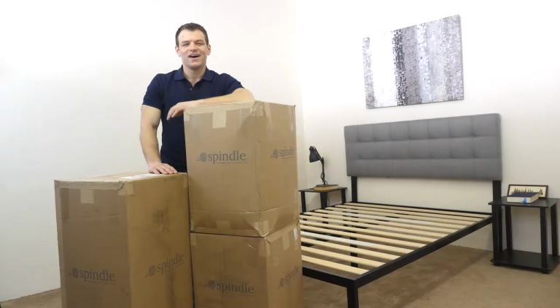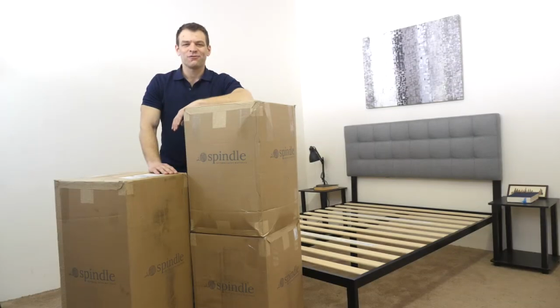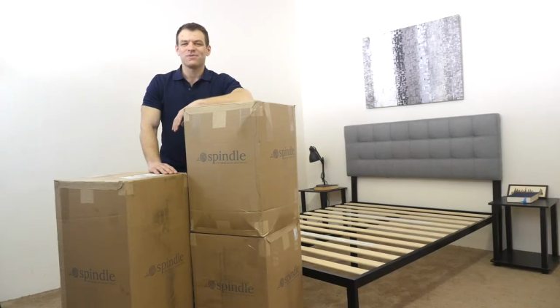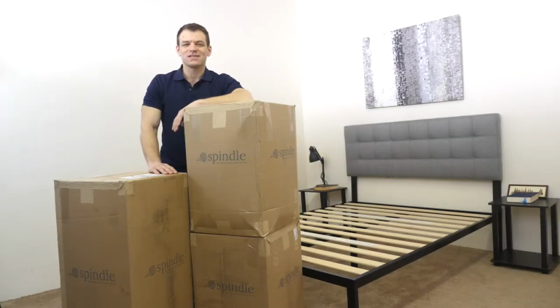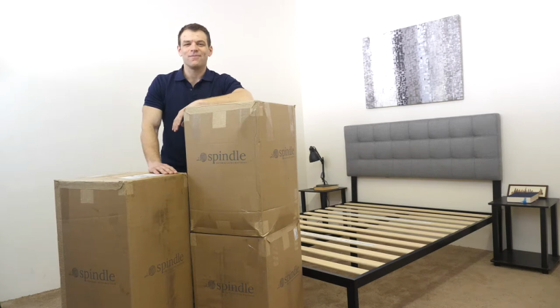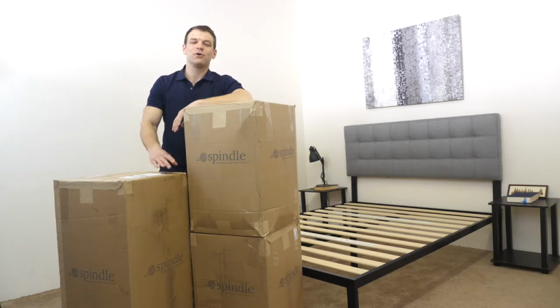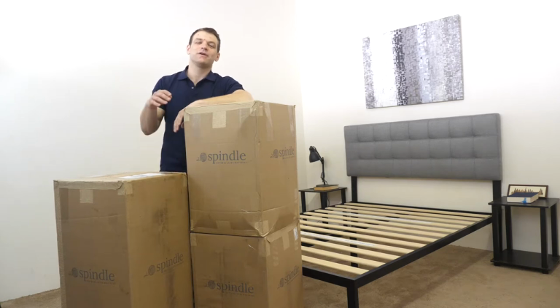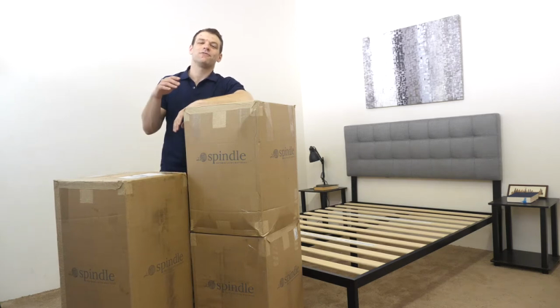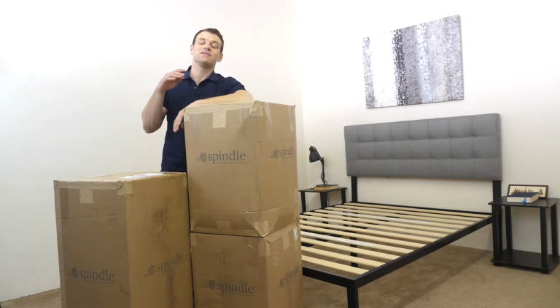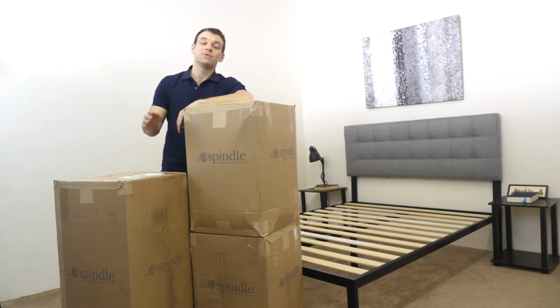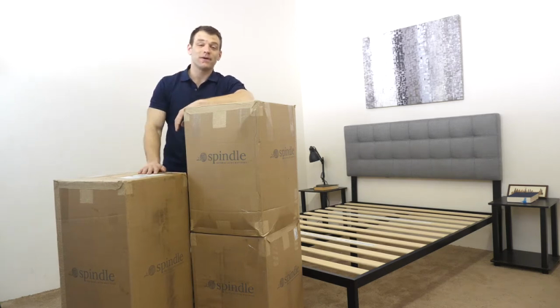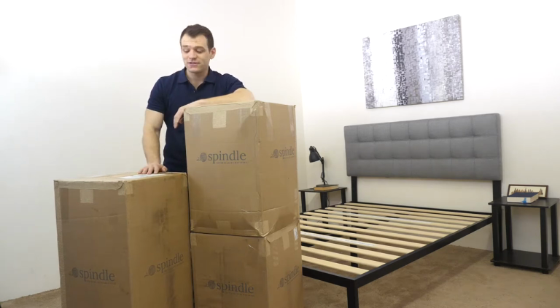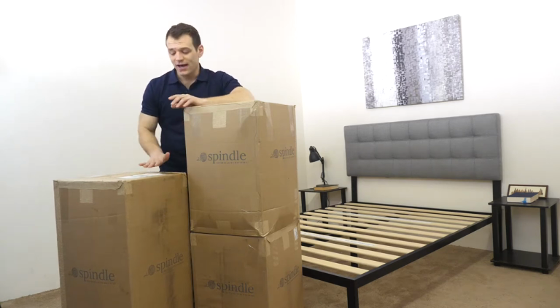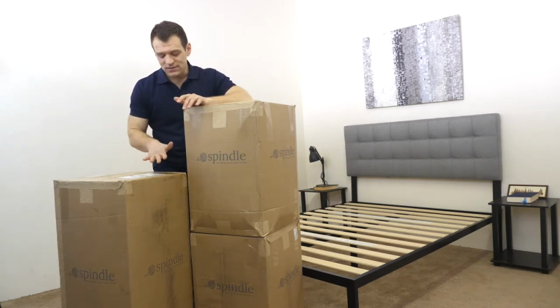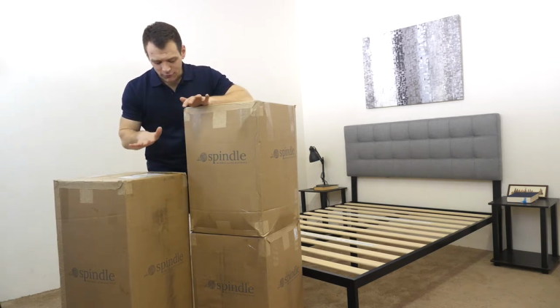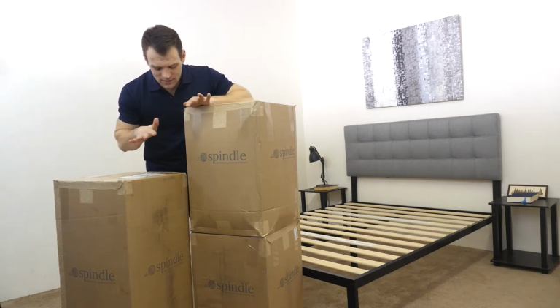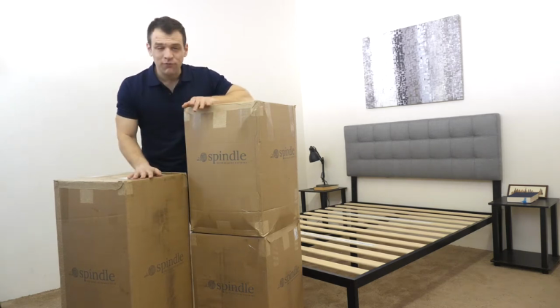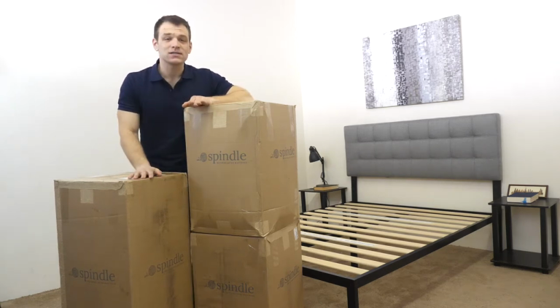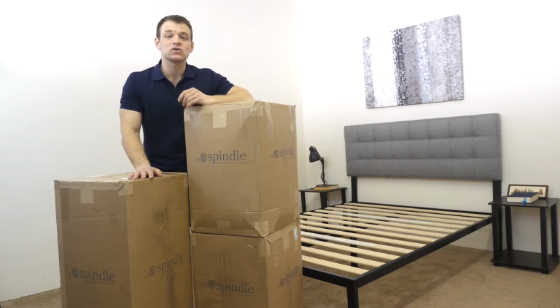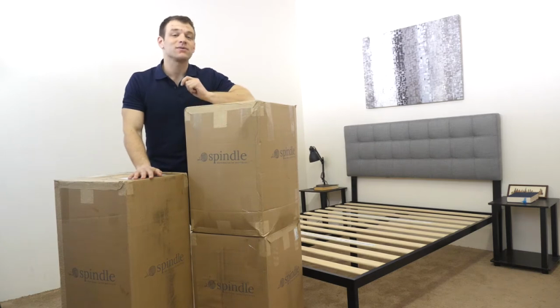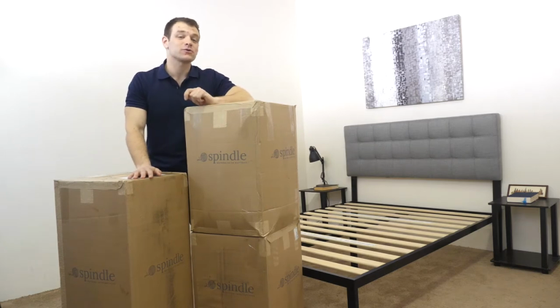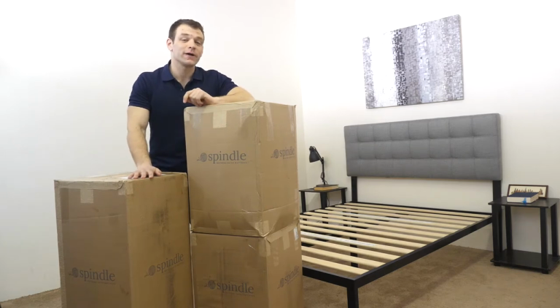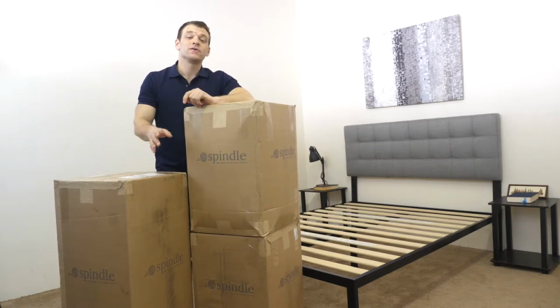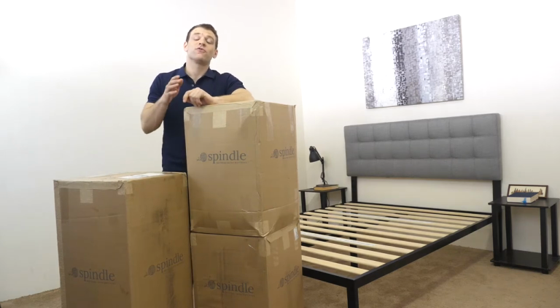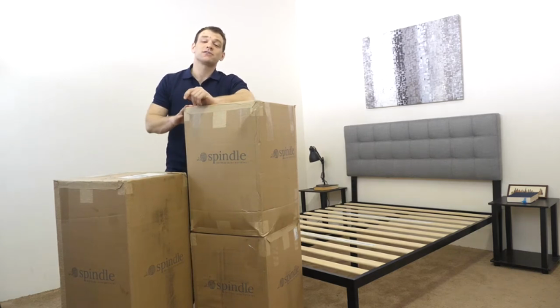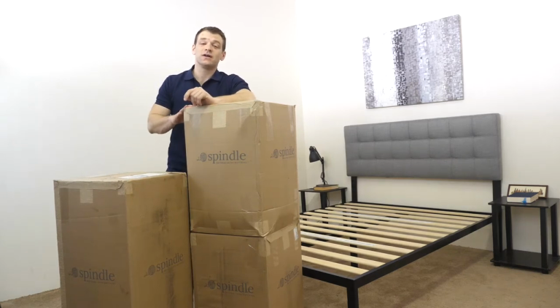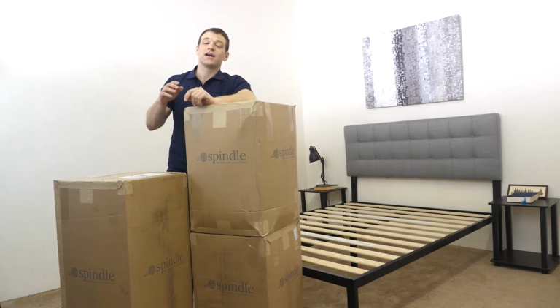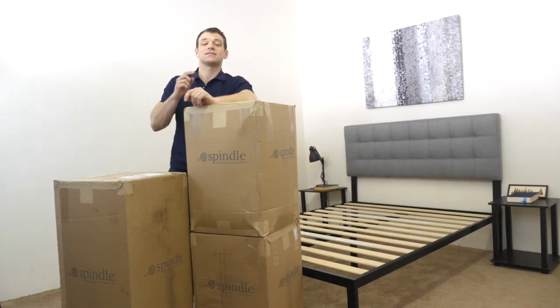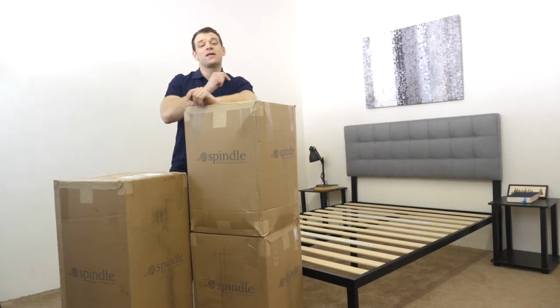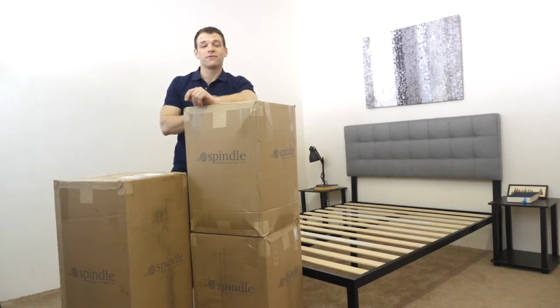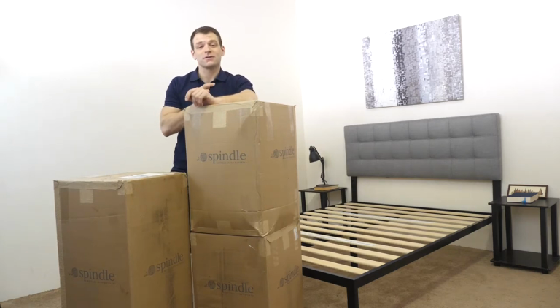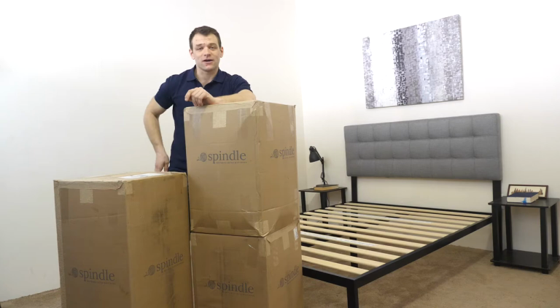Hi, it's Logan from sleepopolis.com, and I'm going to be doing a review of the Spindle mattress. As you can see, it arrives in a few different boxes, so some assembly is required. Before I get to review it, got to get it set up on the bed frame, so let's get going.